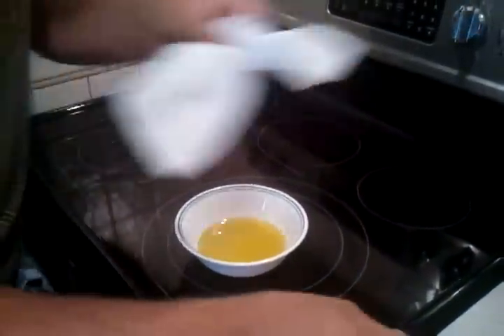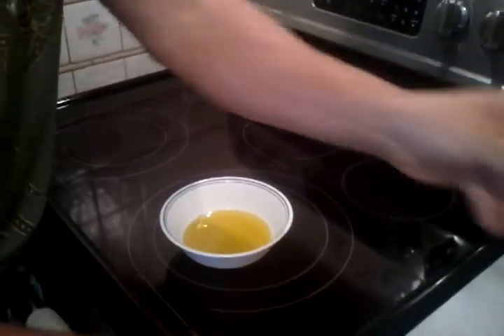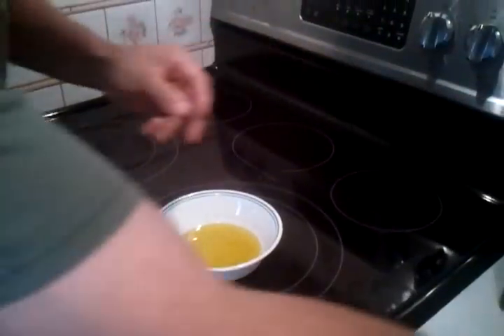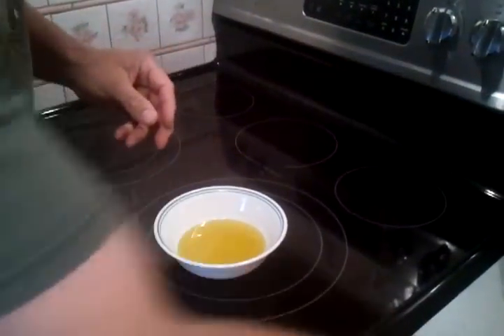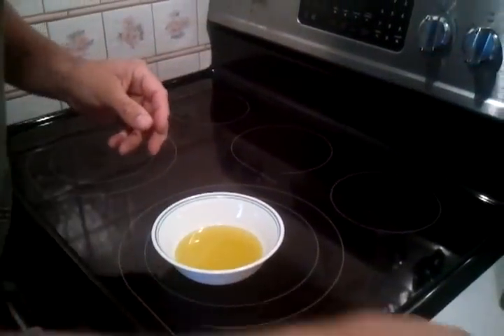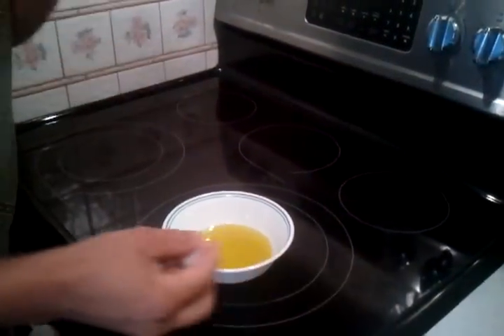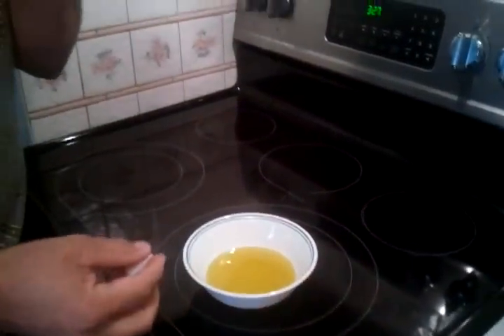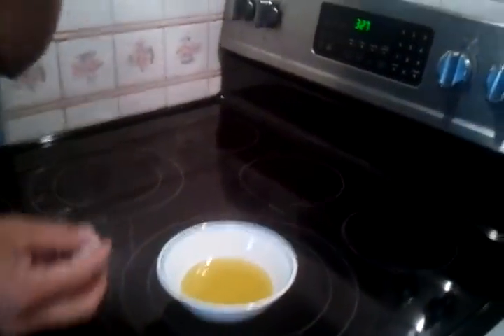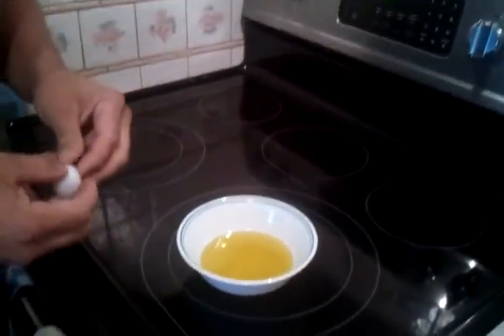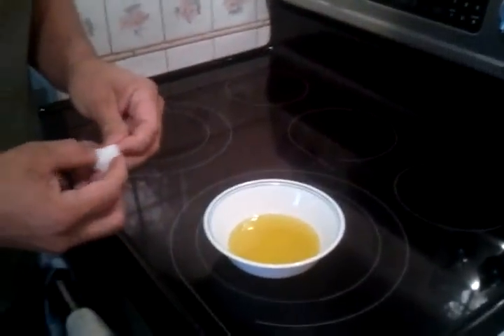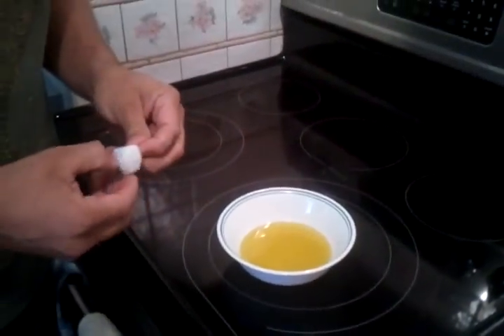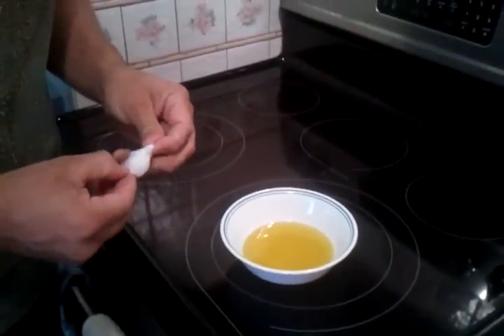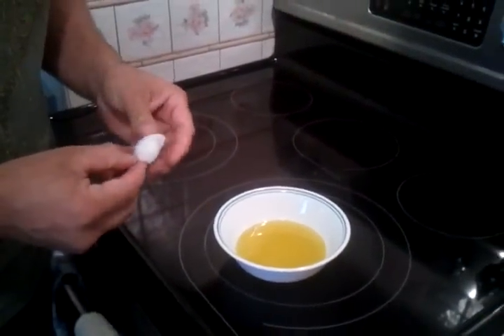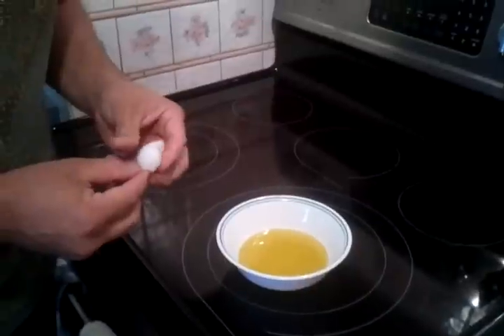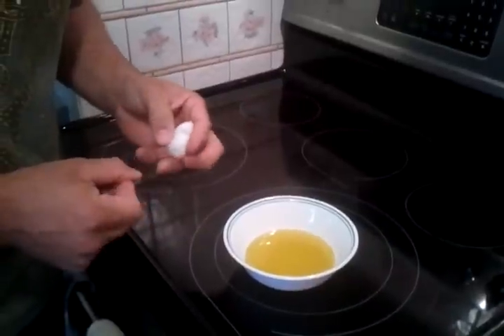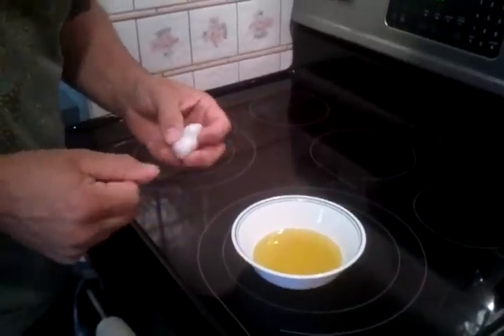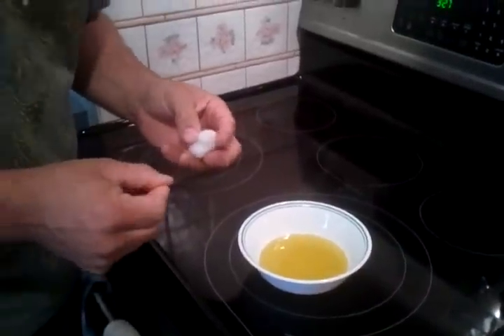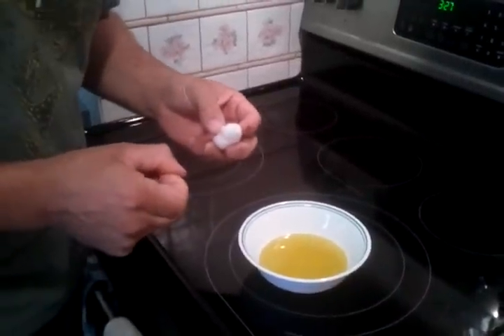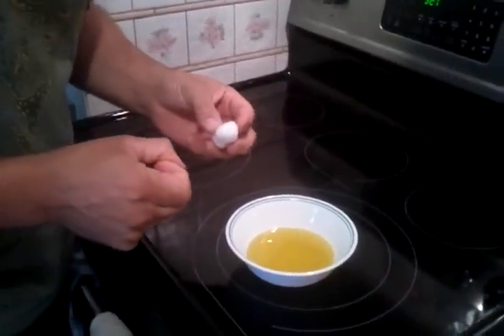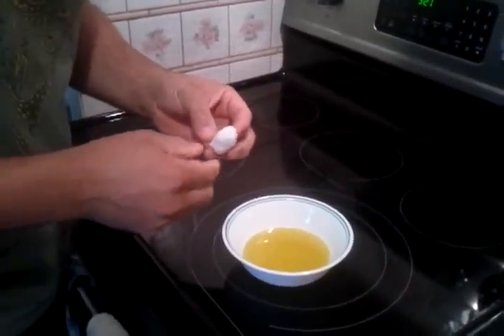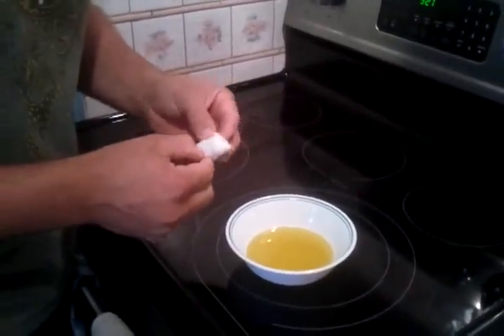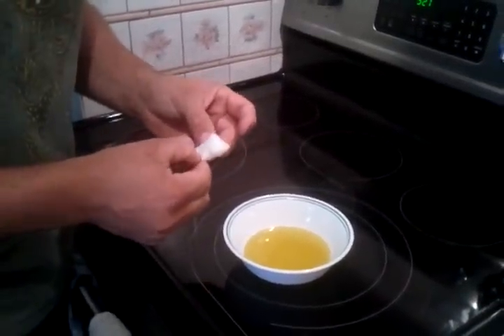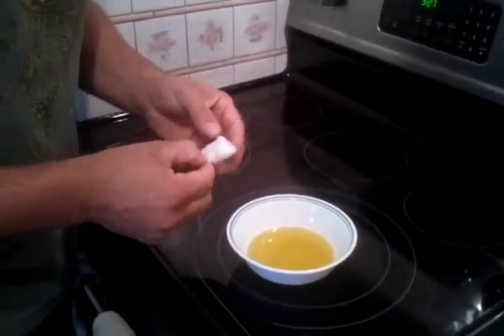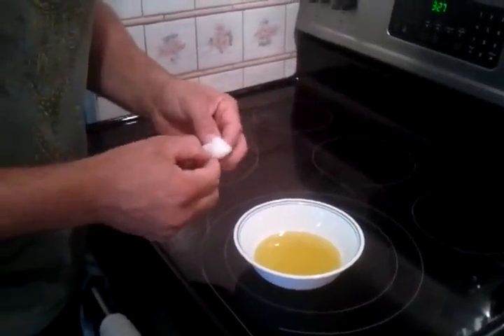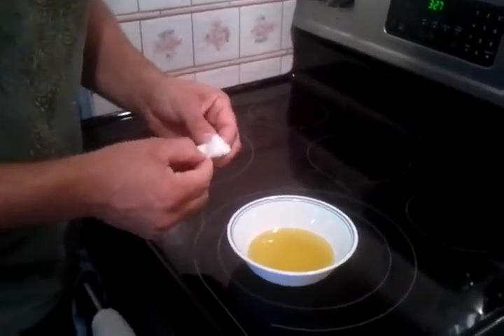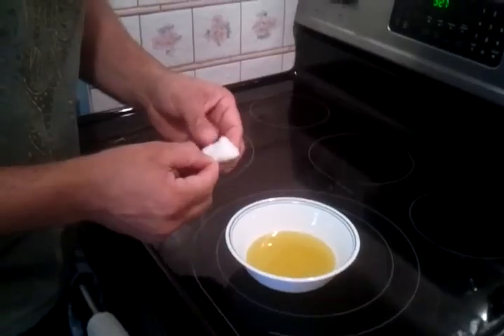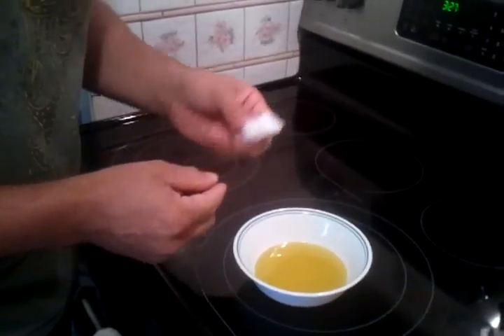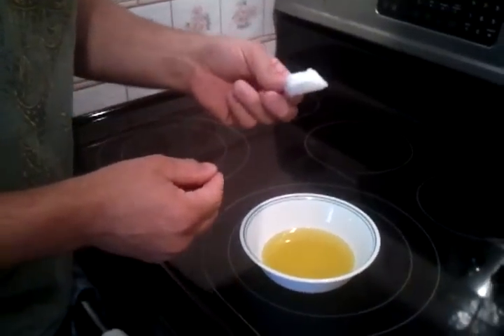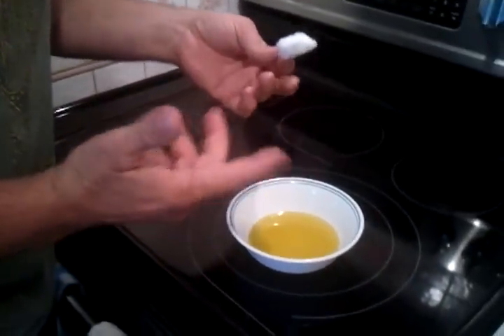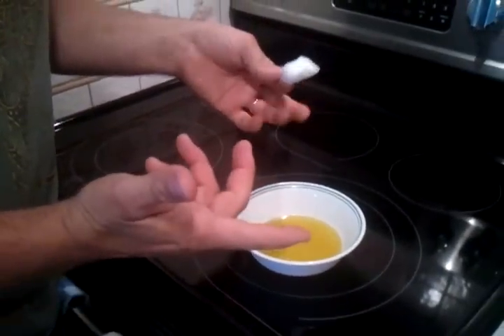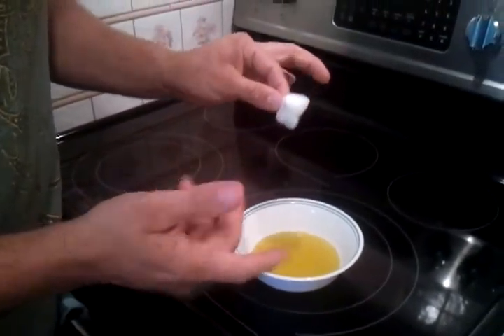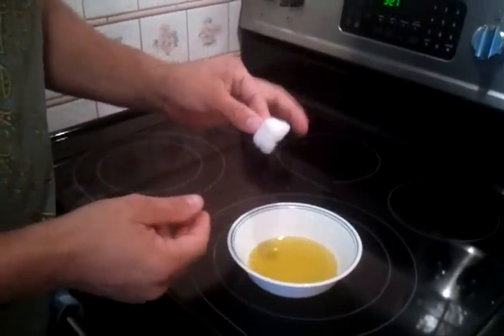And honestly, this will probably last at least six hours plus, depending on if you have one, two, or three cotton balls in there.